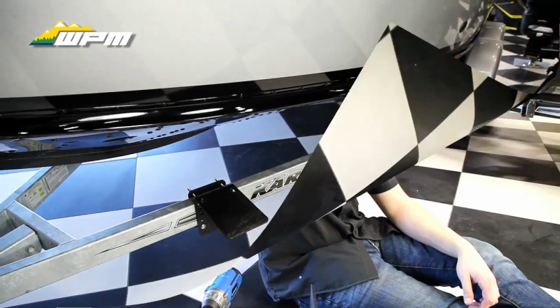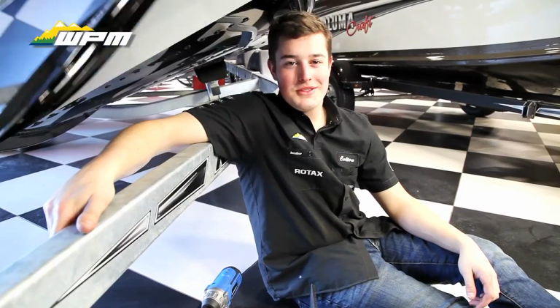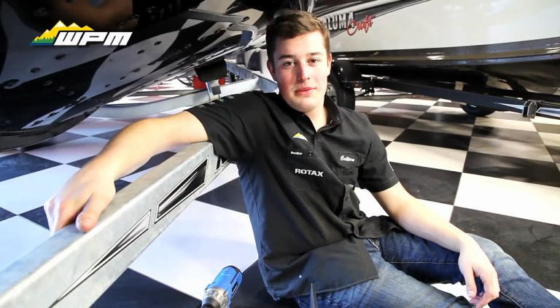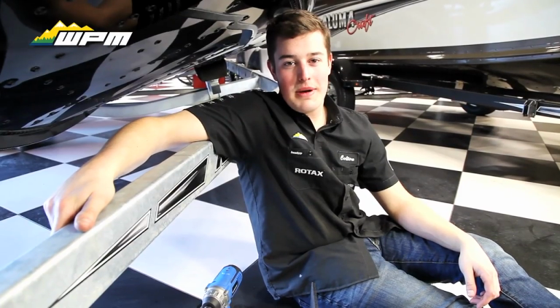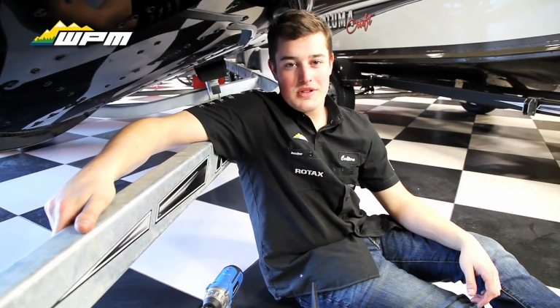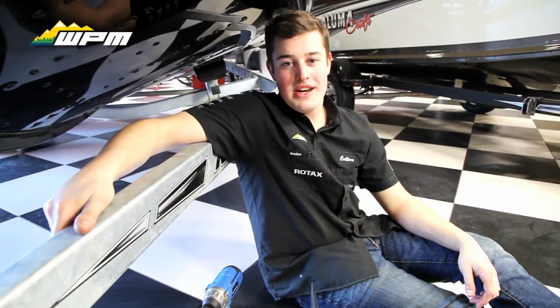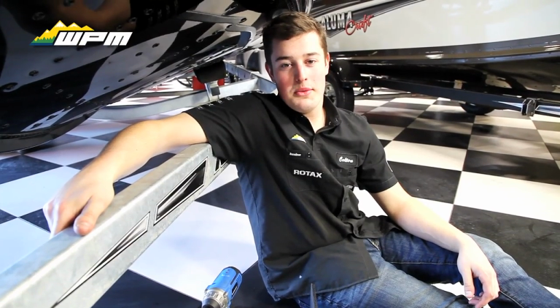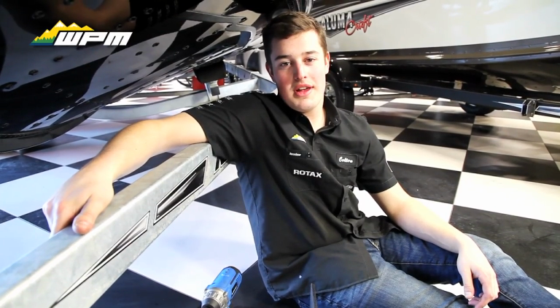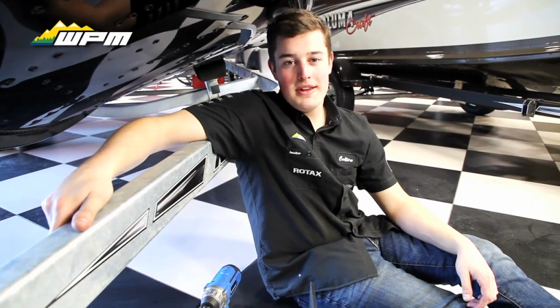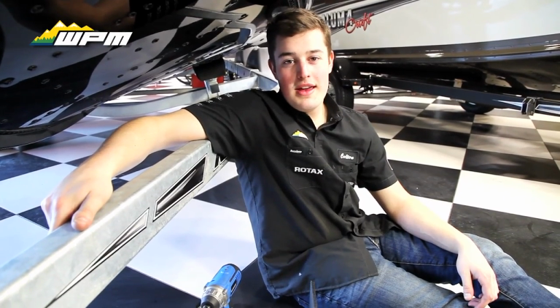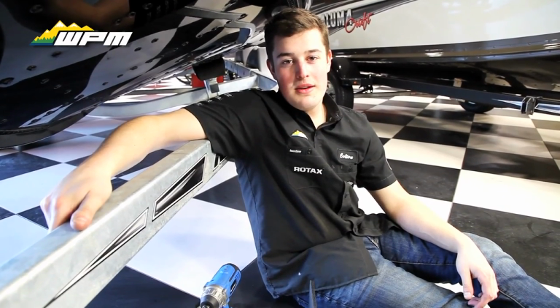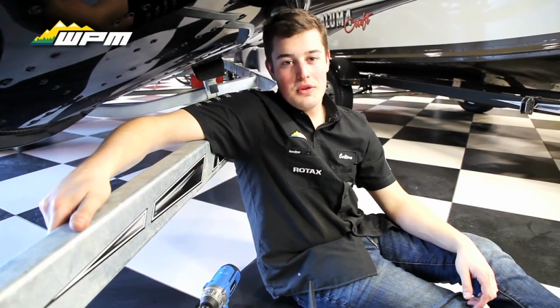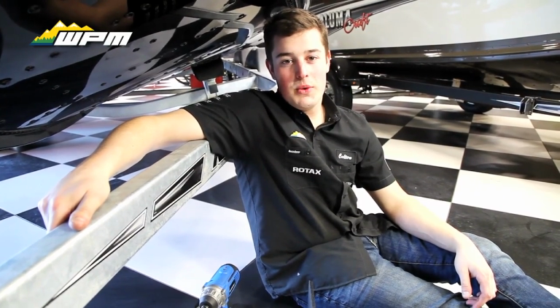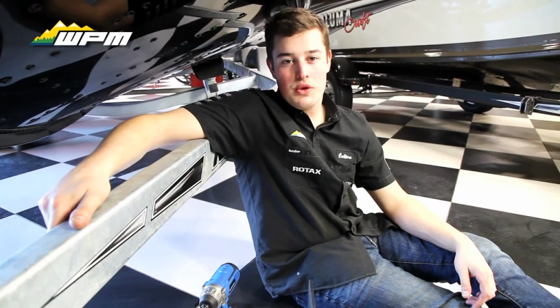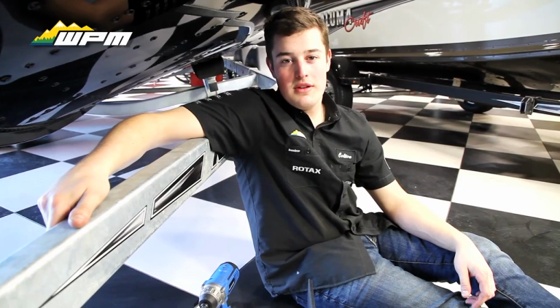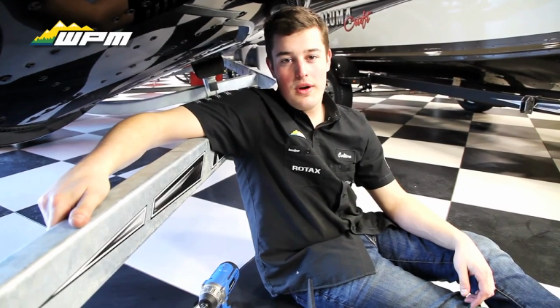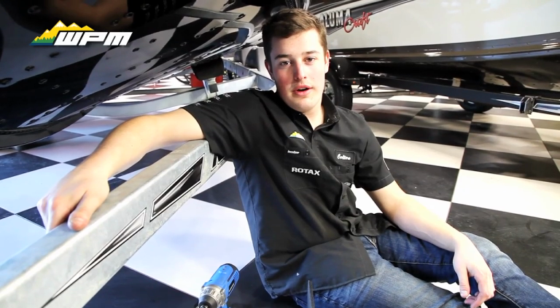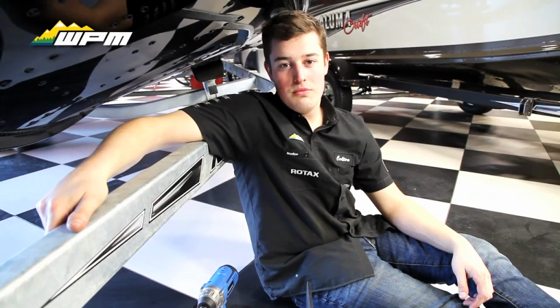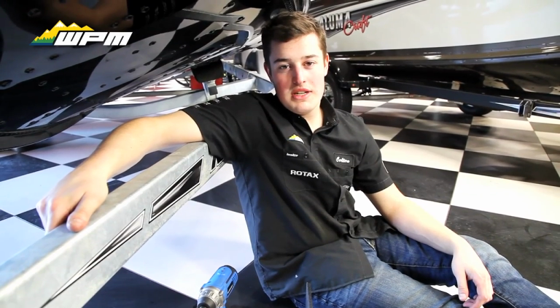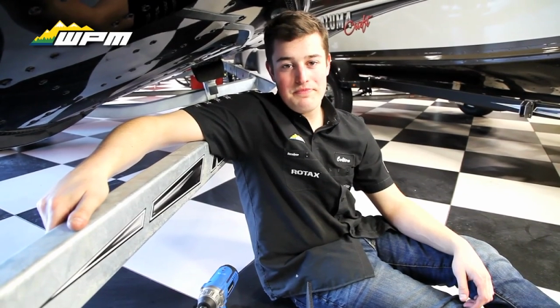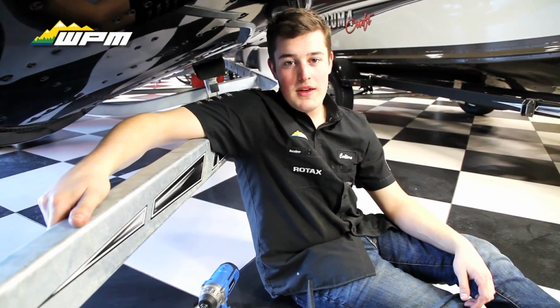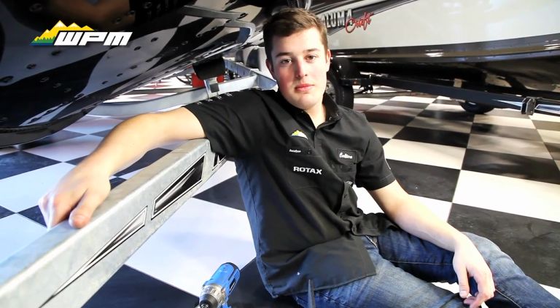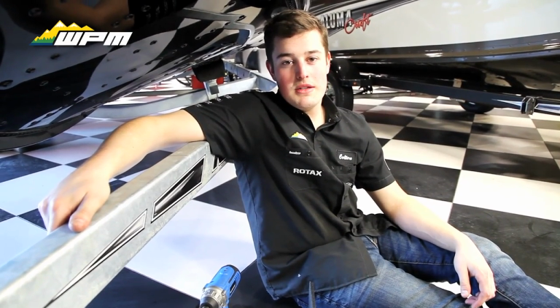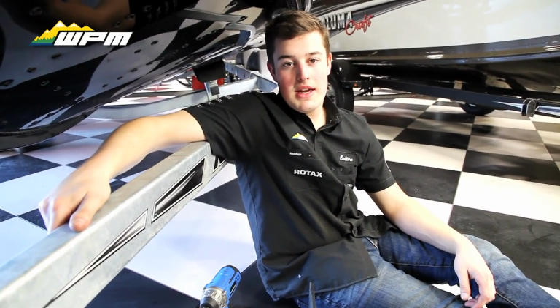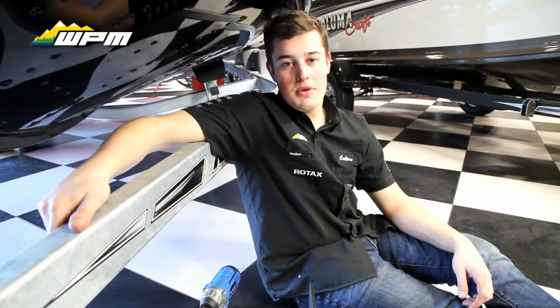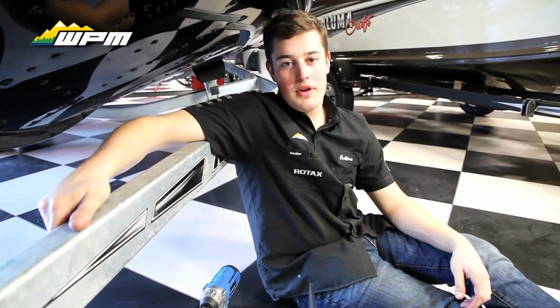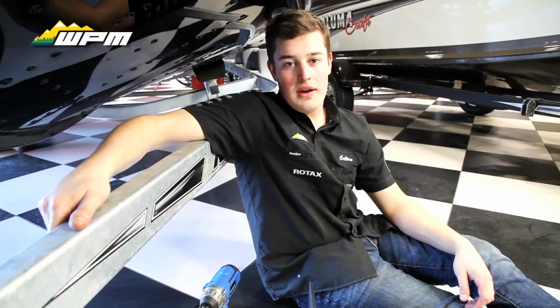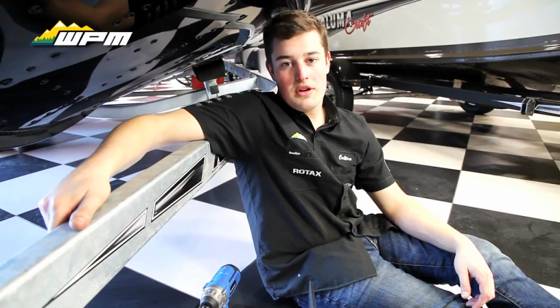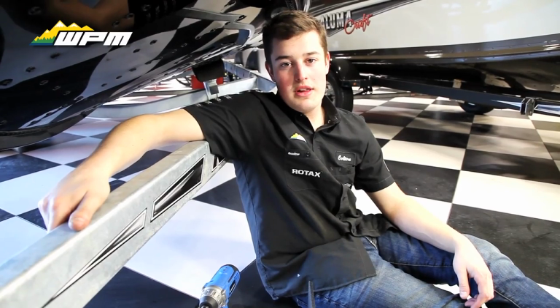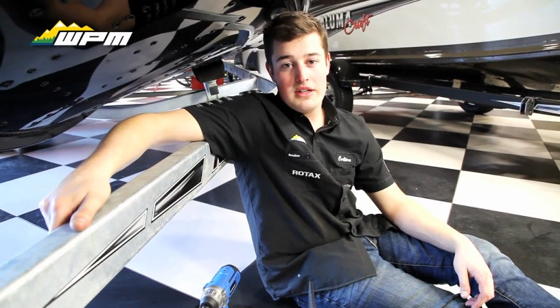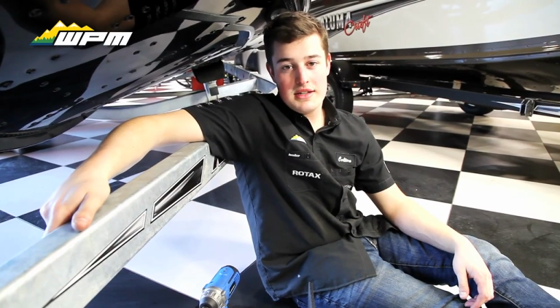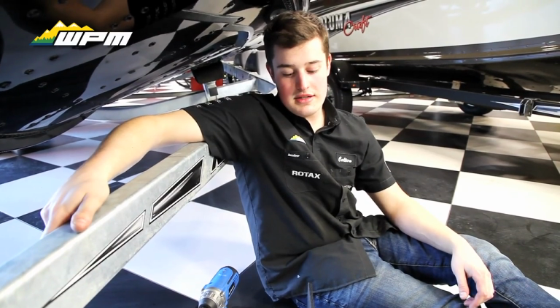Hey, it's Colton from Westlock Power Sports and Marine here in Westlock, Alberta. Today we're gonna do a real quick short video on our new boat step. It's gonna make it easier to get in your boat when it's on the trailer to access the inside.